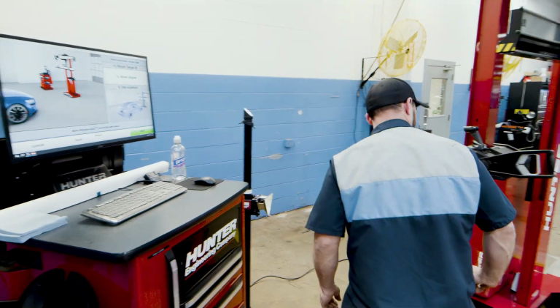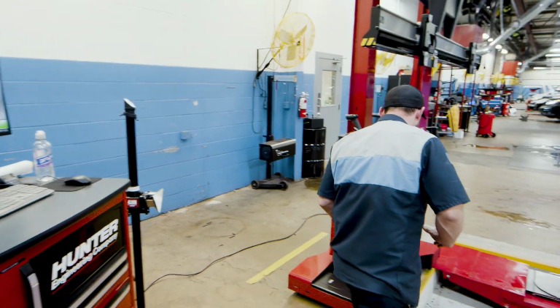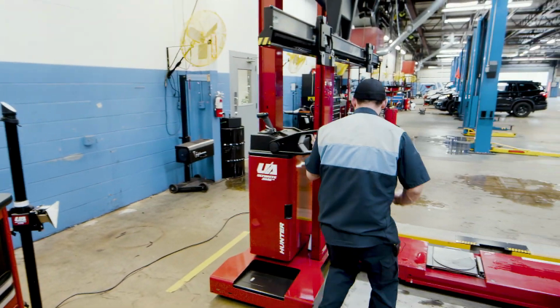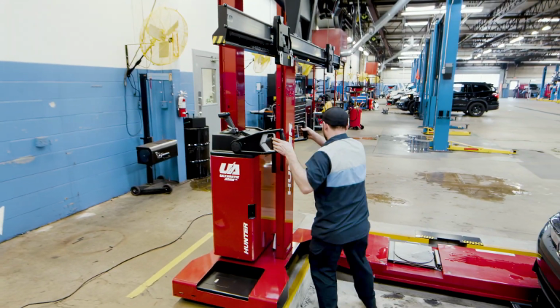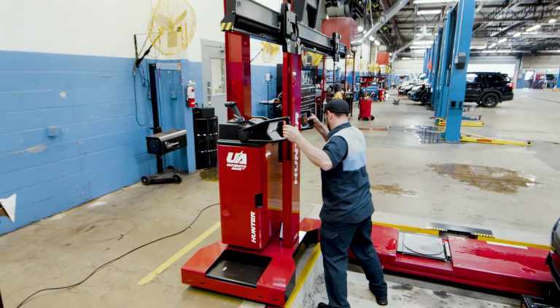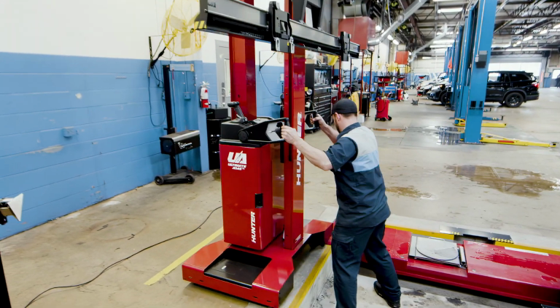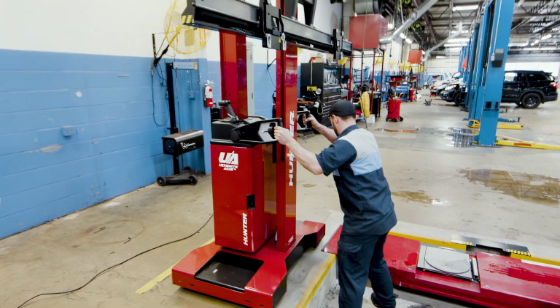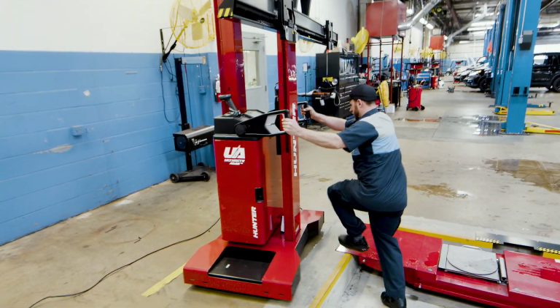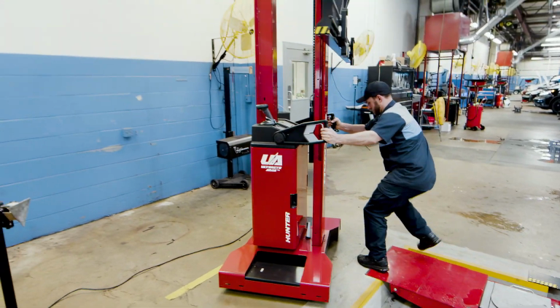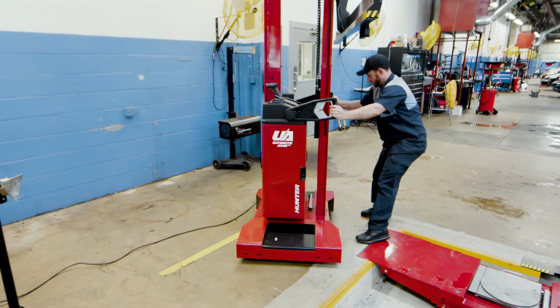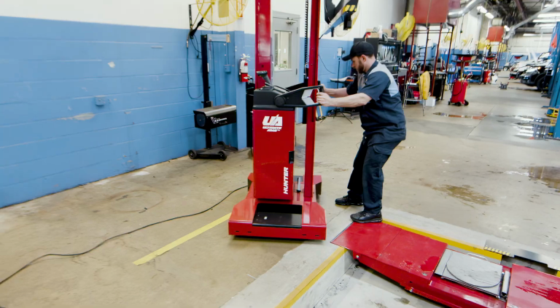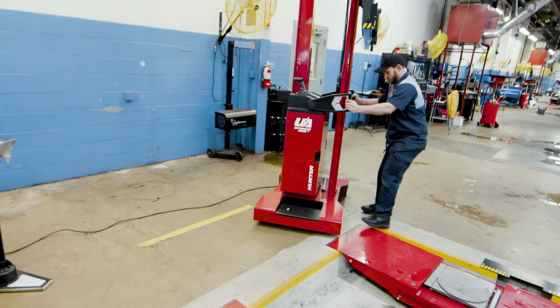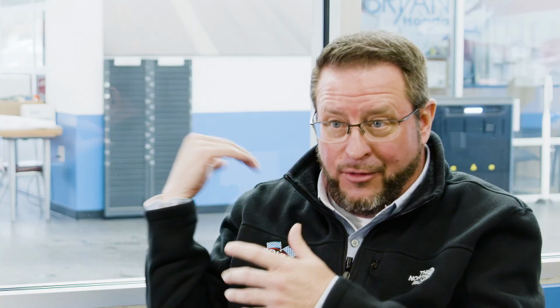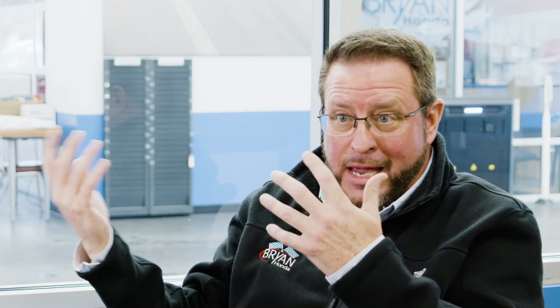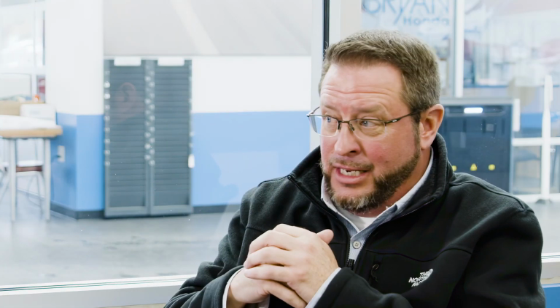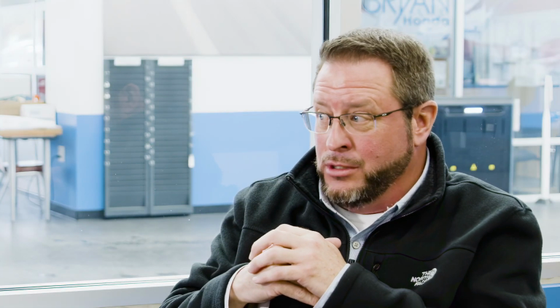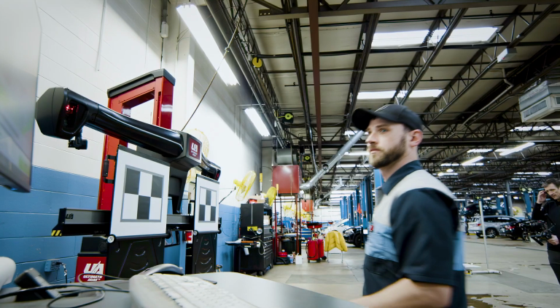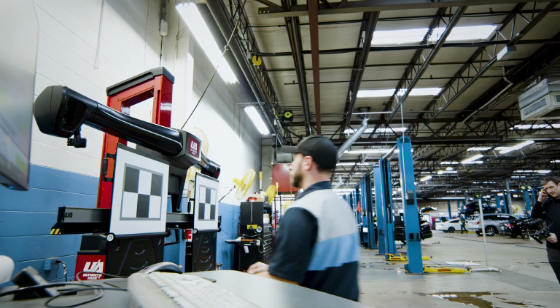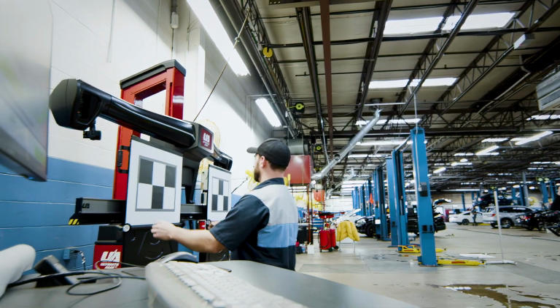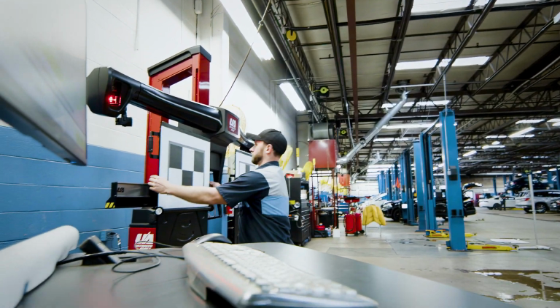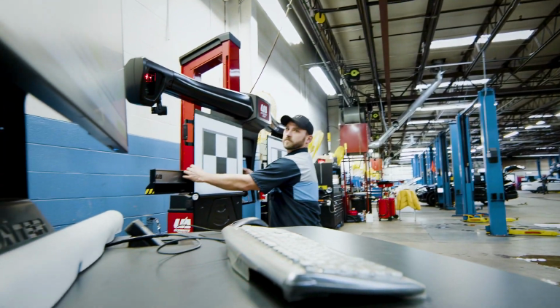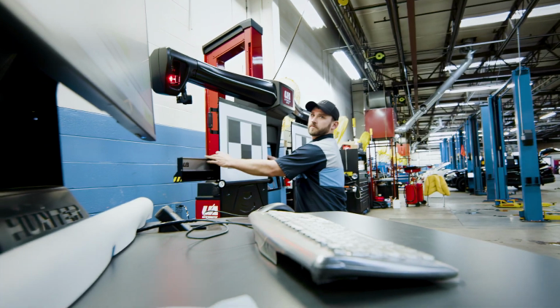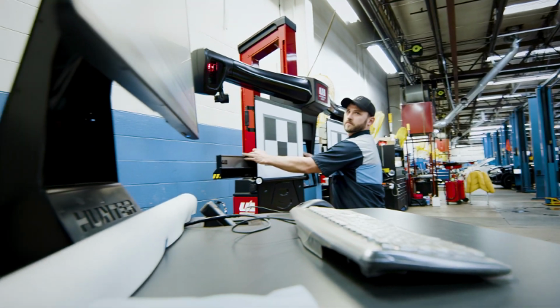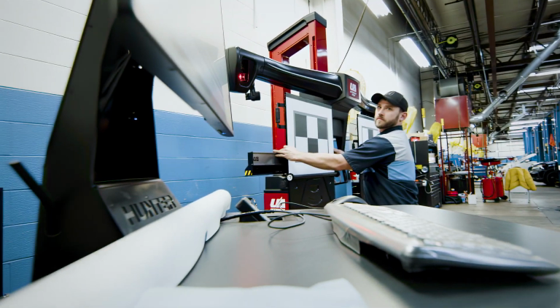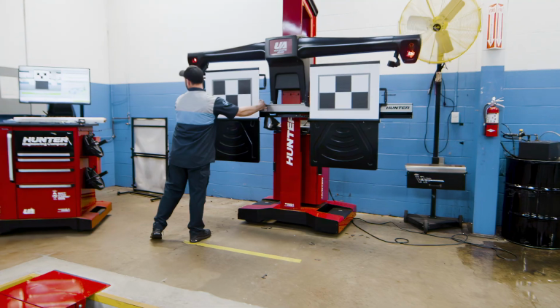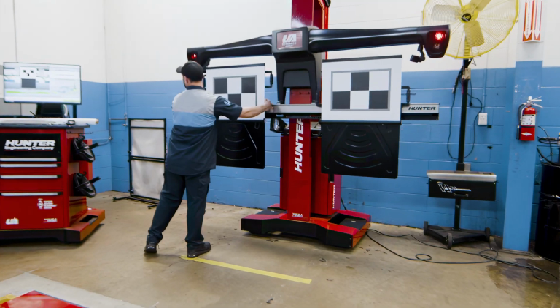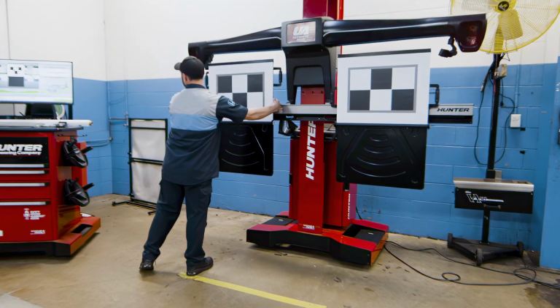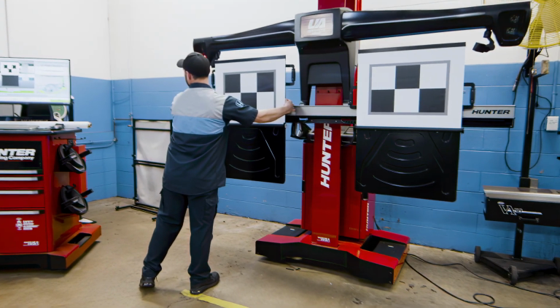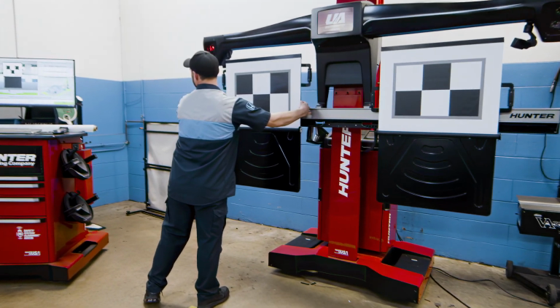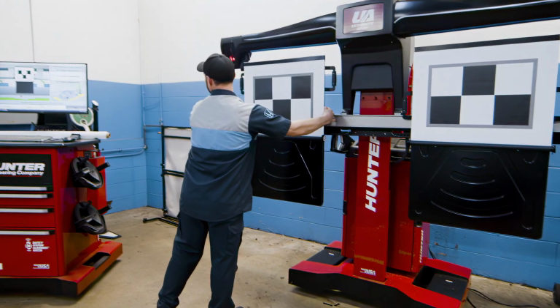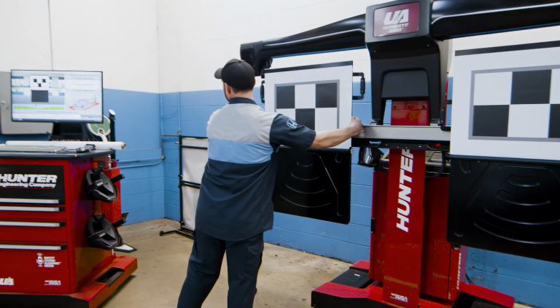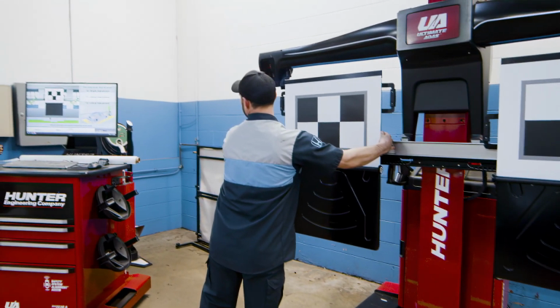It's not so complicated that you need a degree to use it — it can be used by just about anybody. We trust Hunter. We've used everything we can from them and it's always produced and made money for us. The ADAS machine cuts out the human error and cuts out the guesswork. If you're on the fence about it, it's a no-brainer.